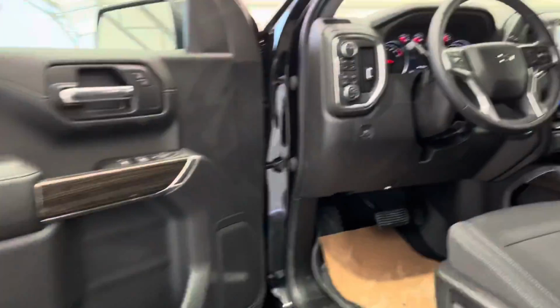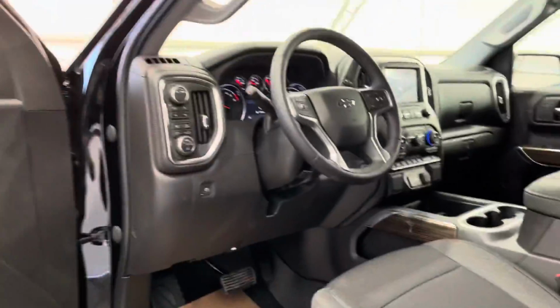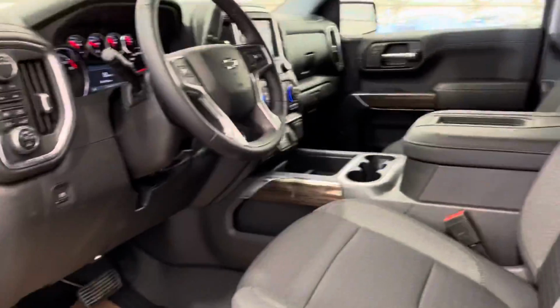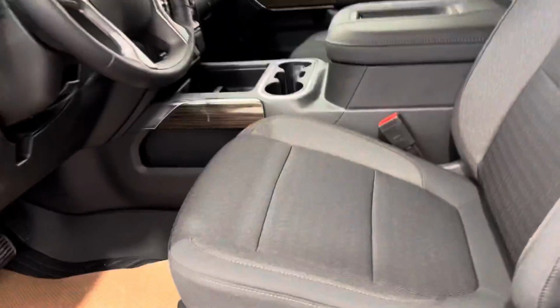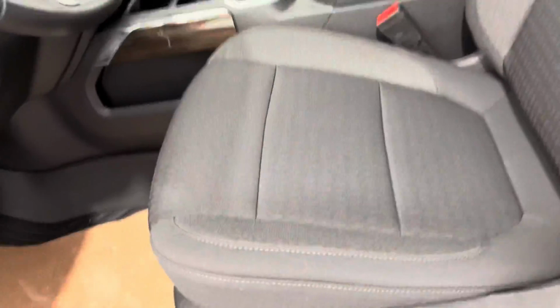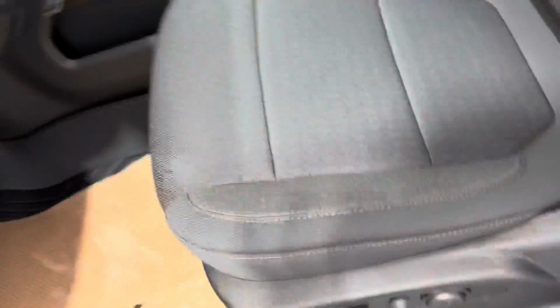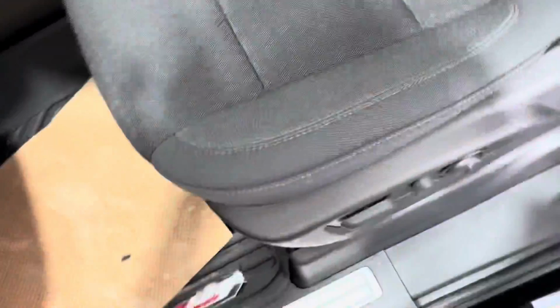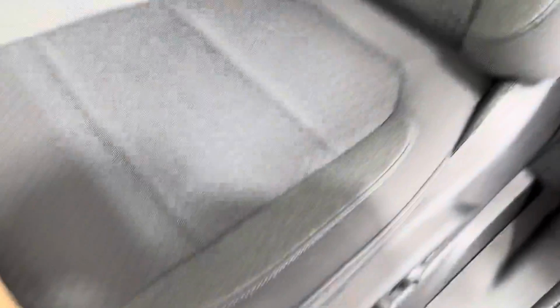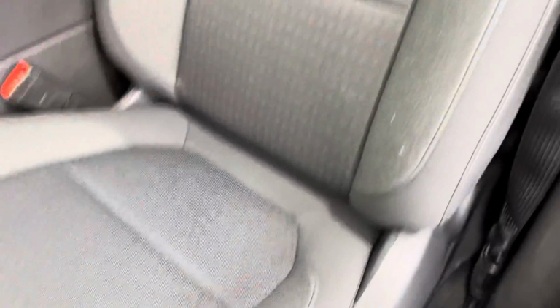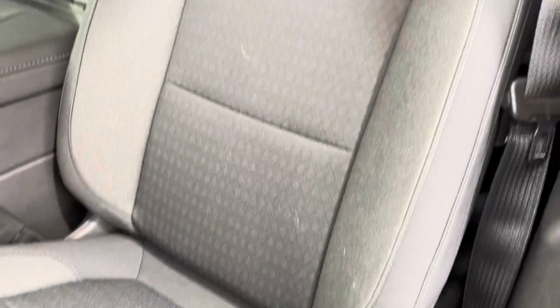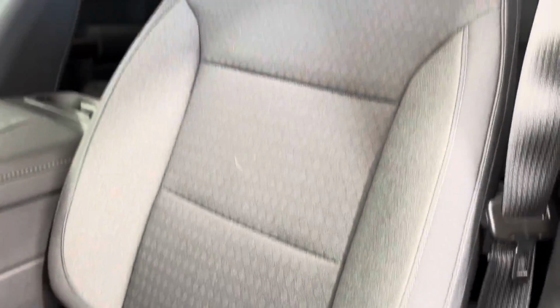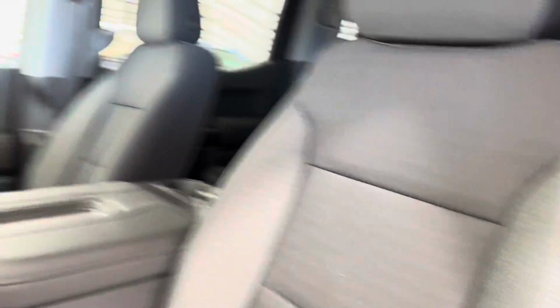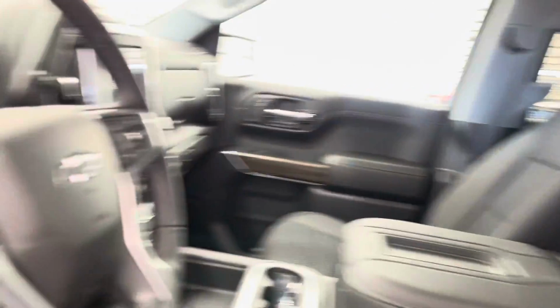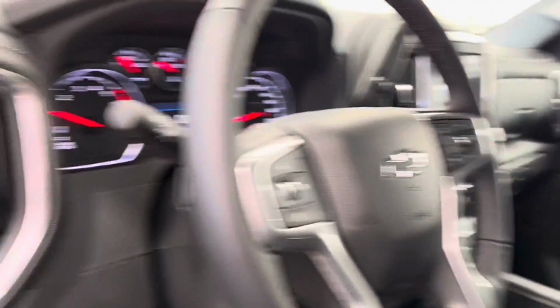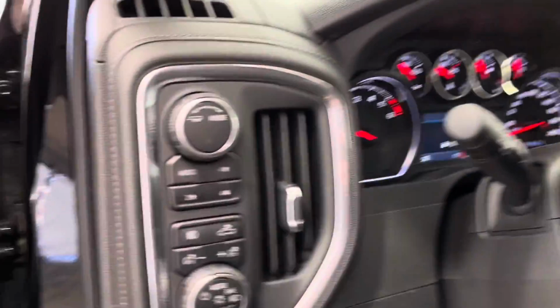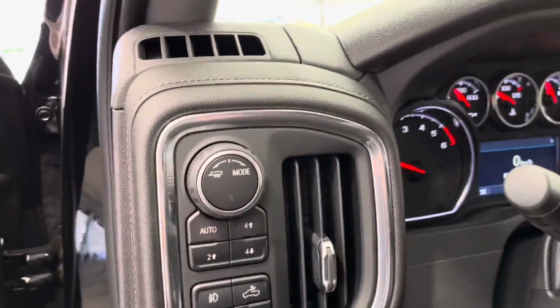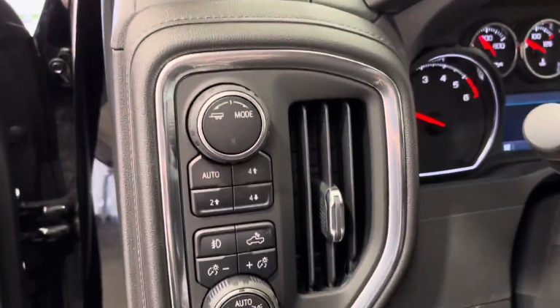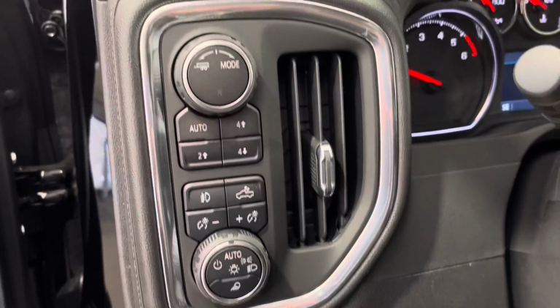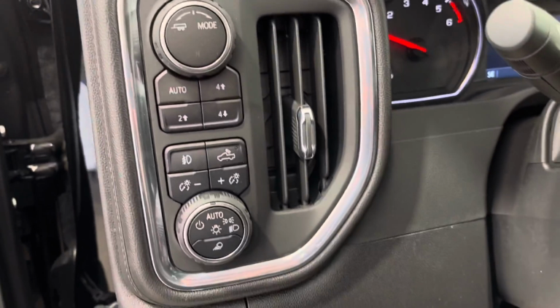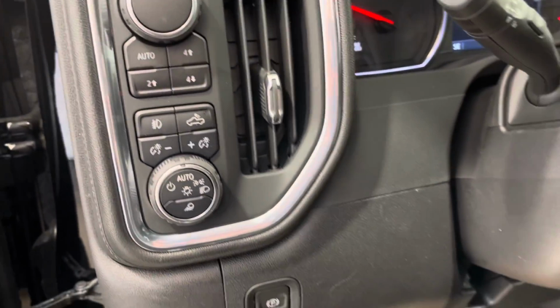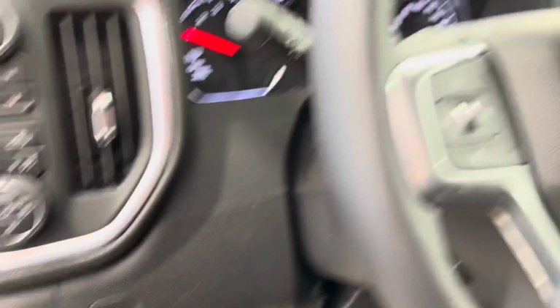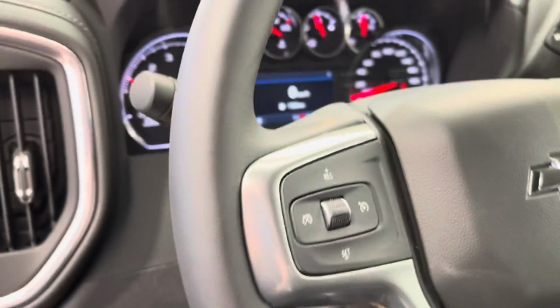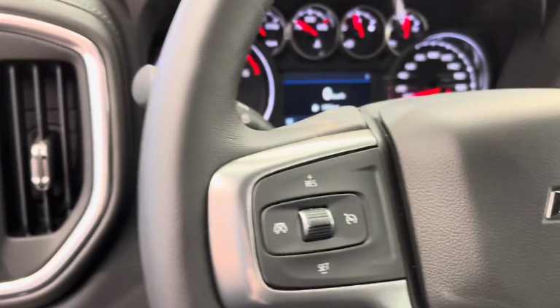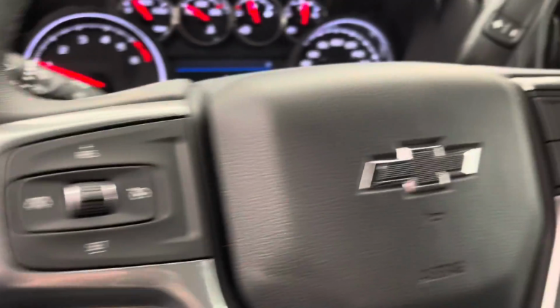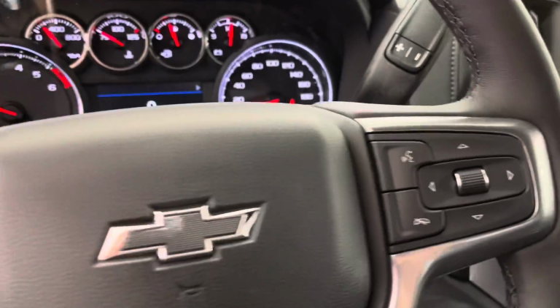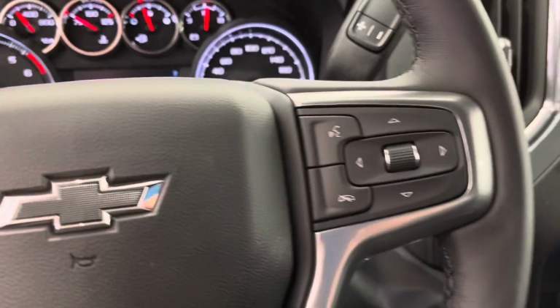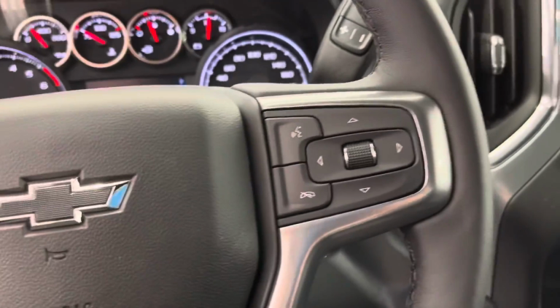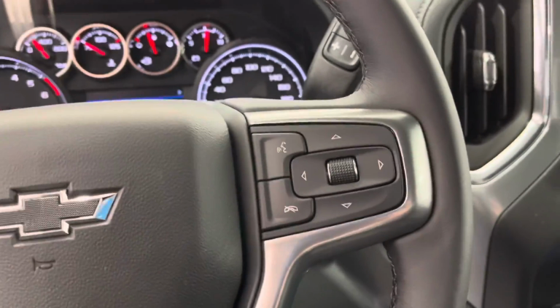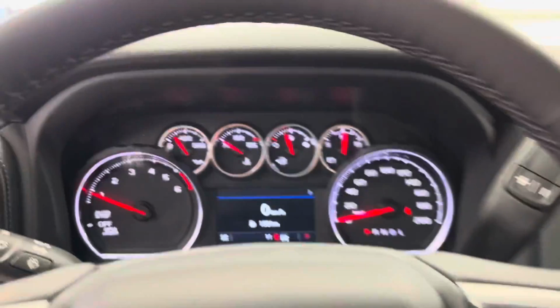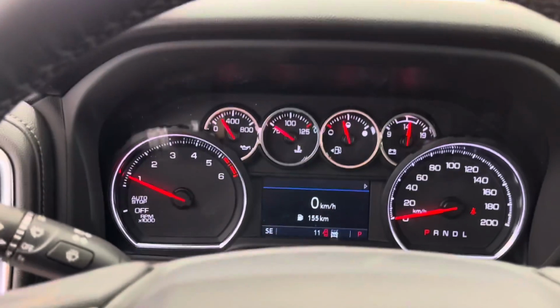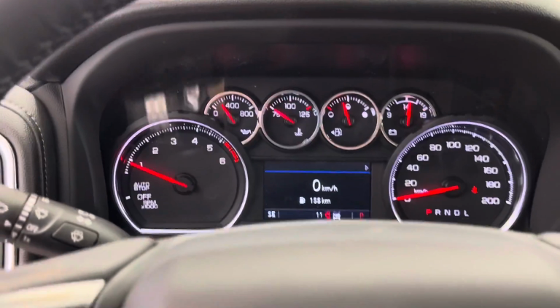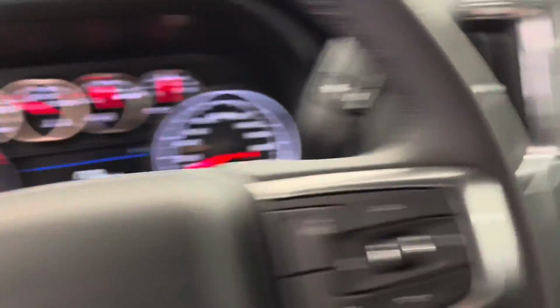On the inside, as you can see, we've got these power adjustable cloth seats and these are heated as well. You have all your four-wheel drive controls down there.